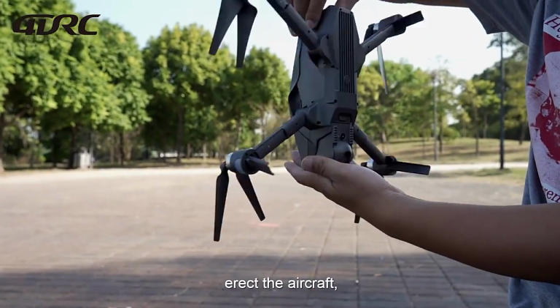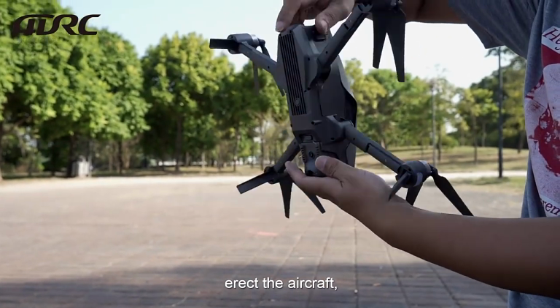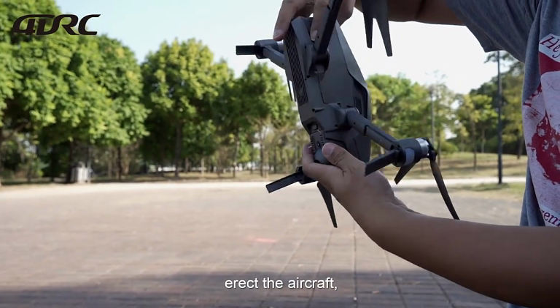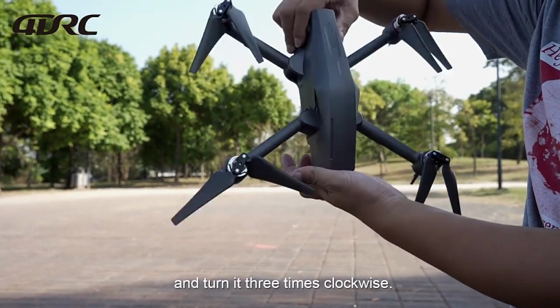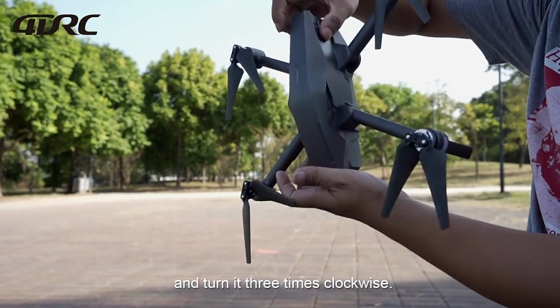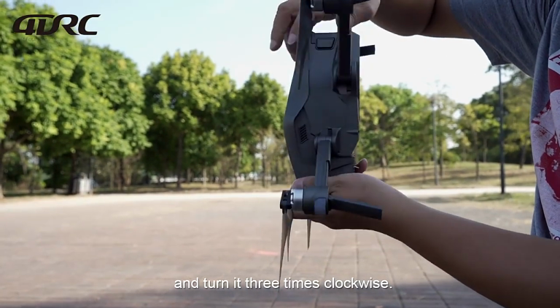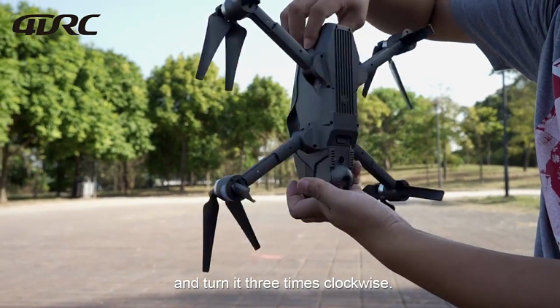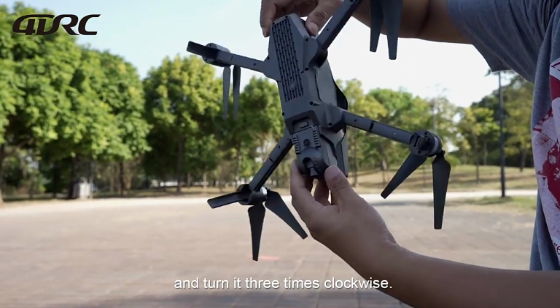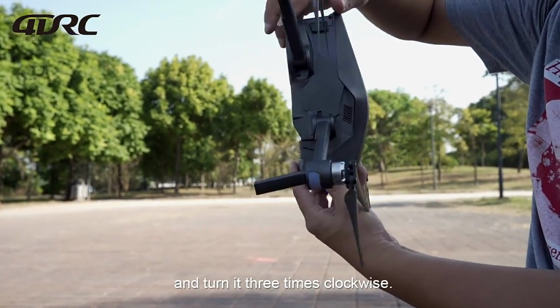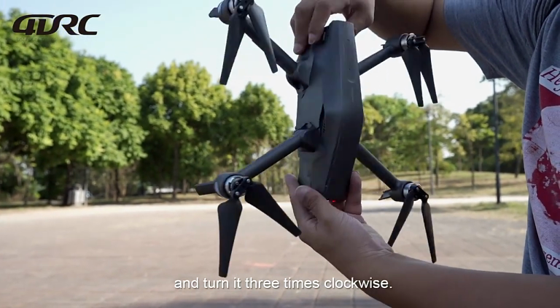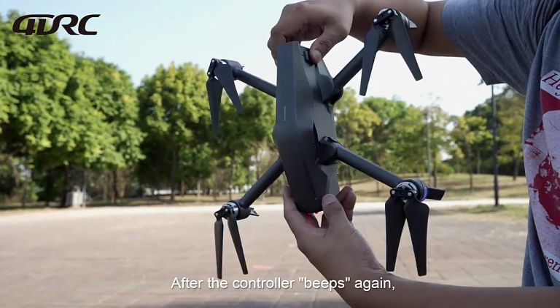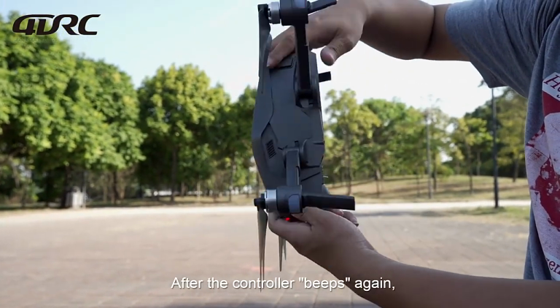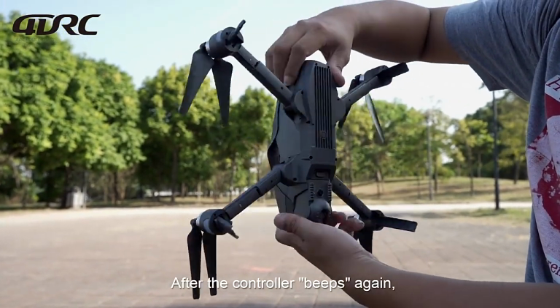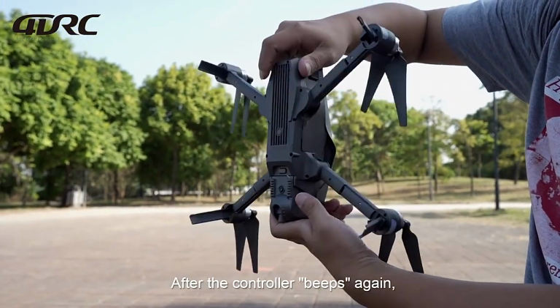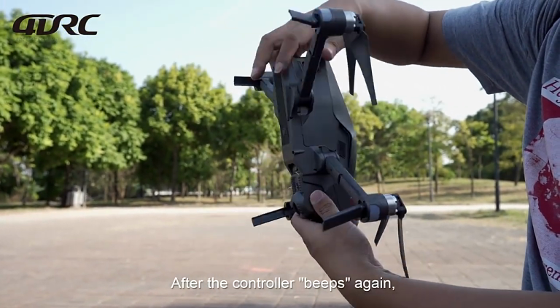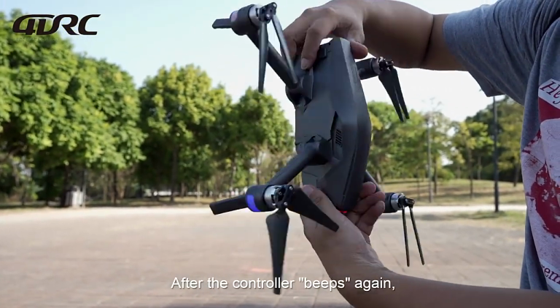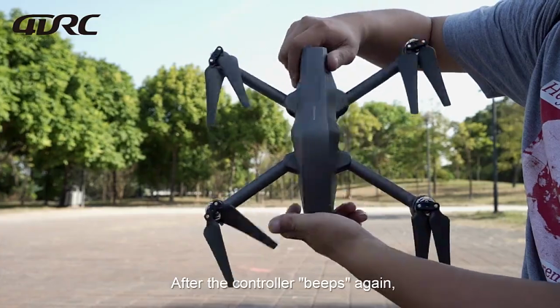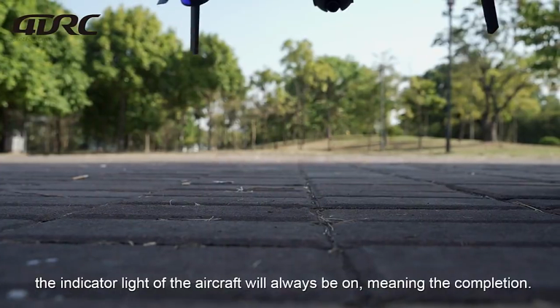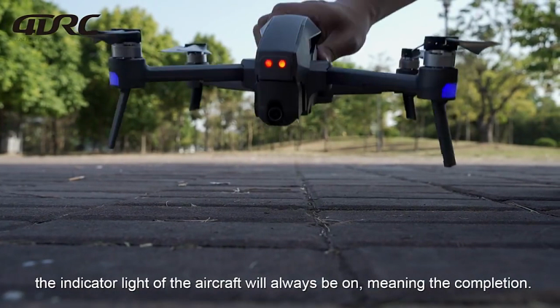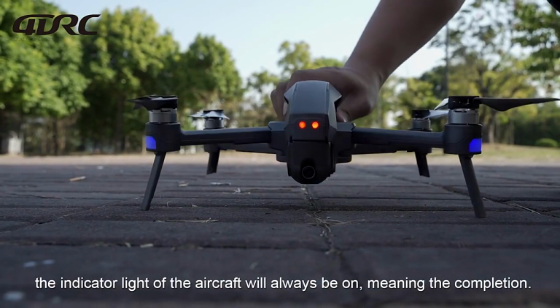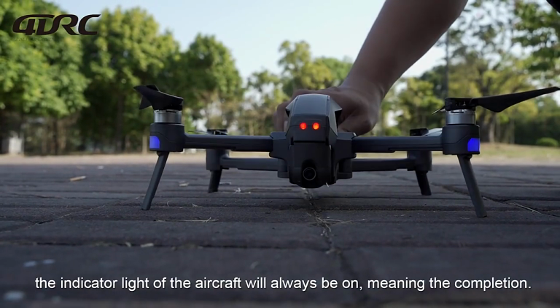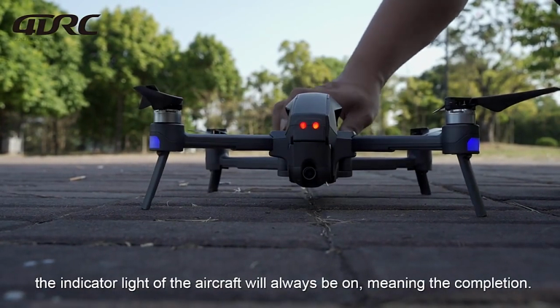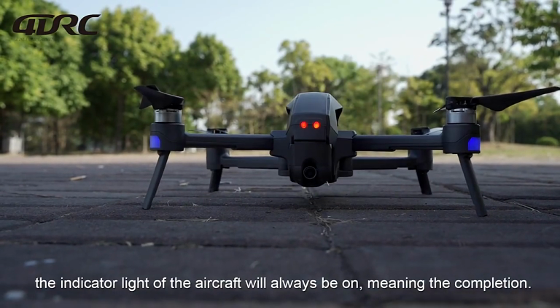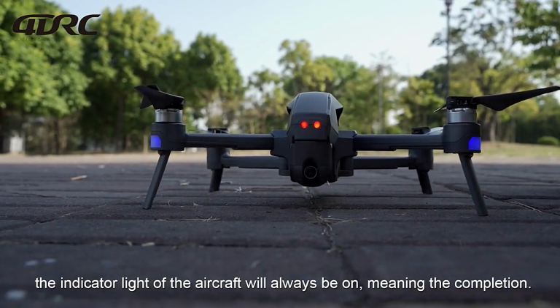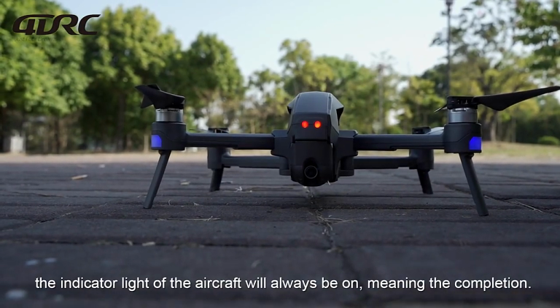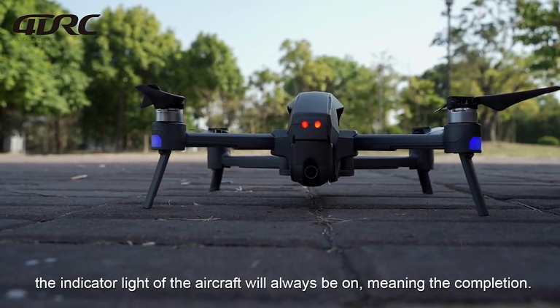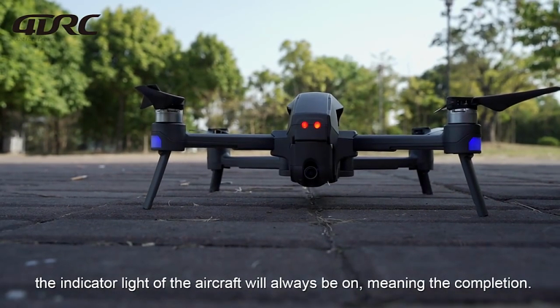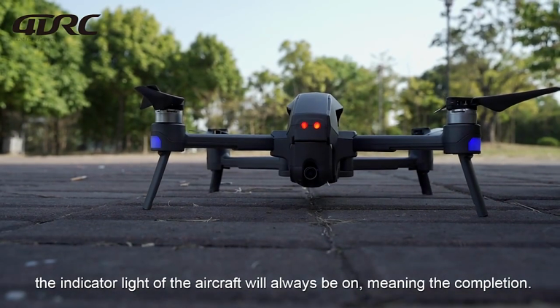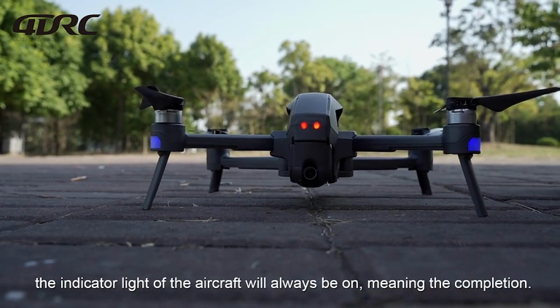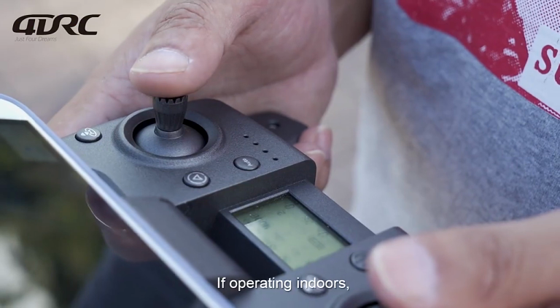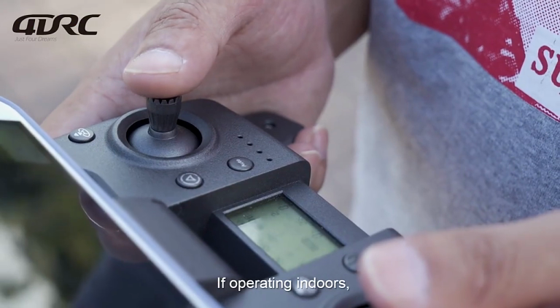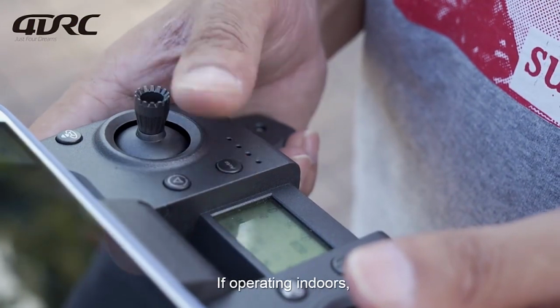Erect the aircraft and turn it 3 times clockwise. After the controller beeps again, the indicator light of the aircraft will remain always on, meaning the correction is complete.